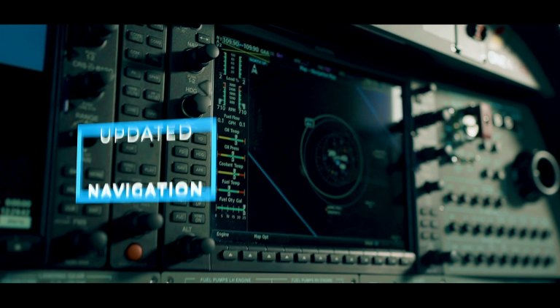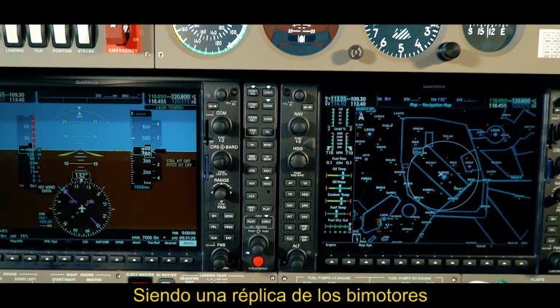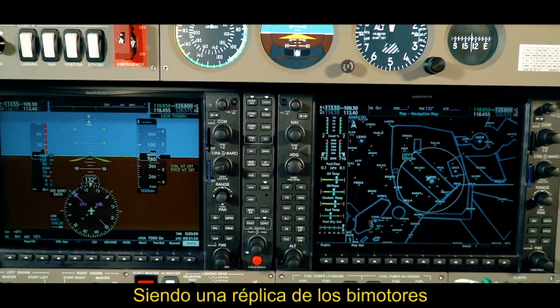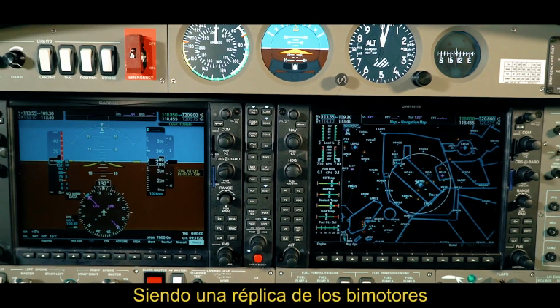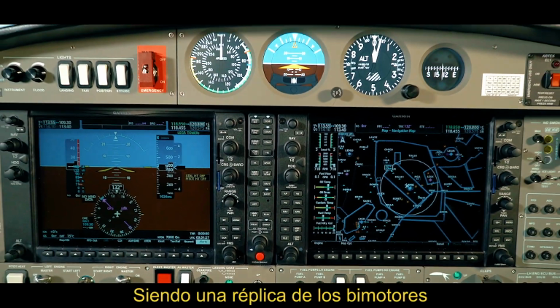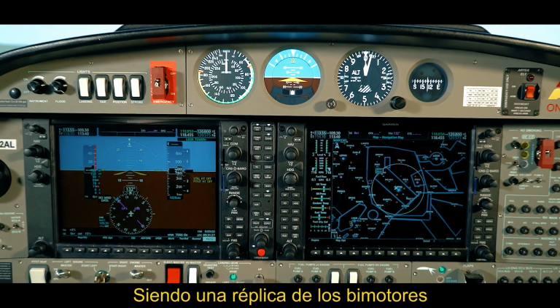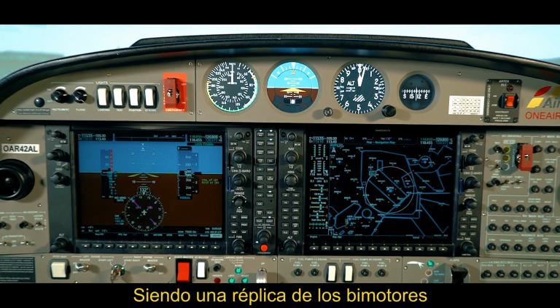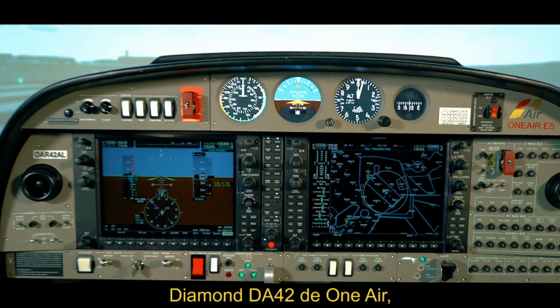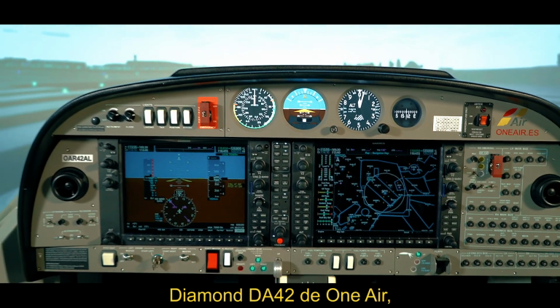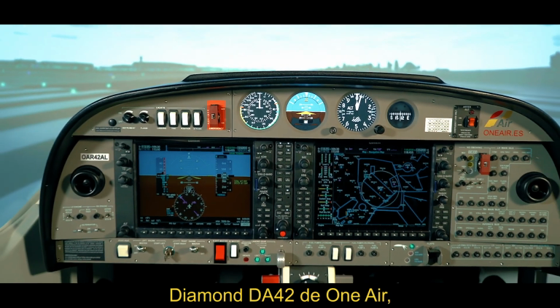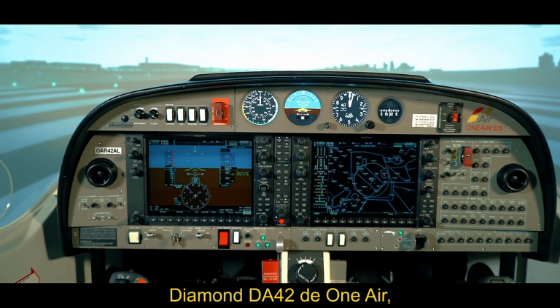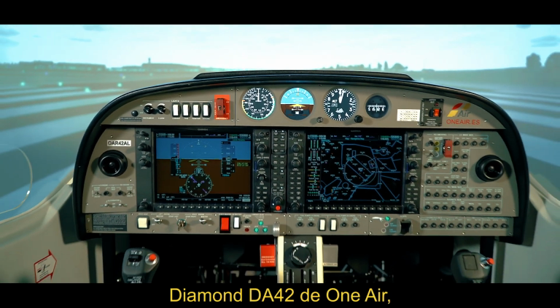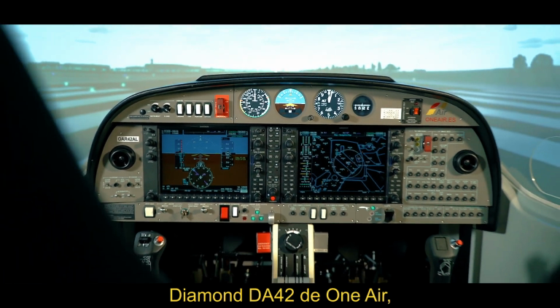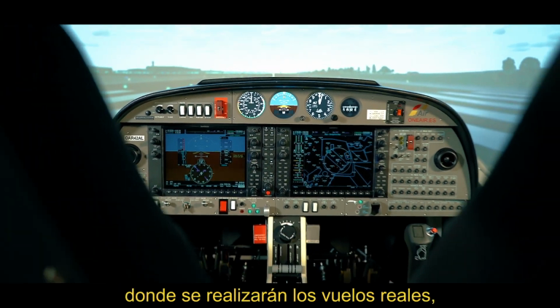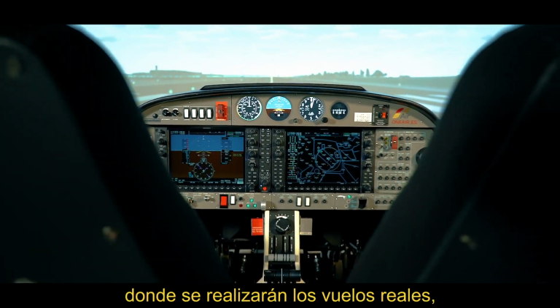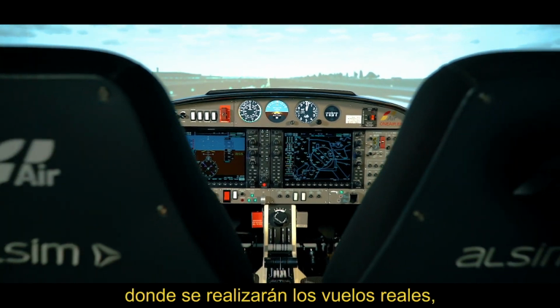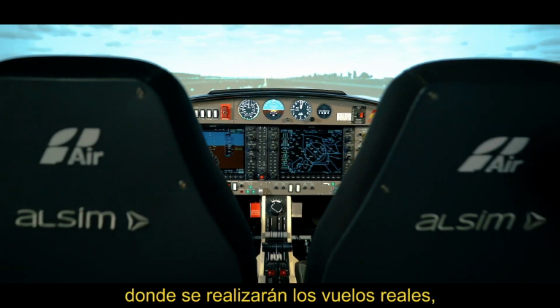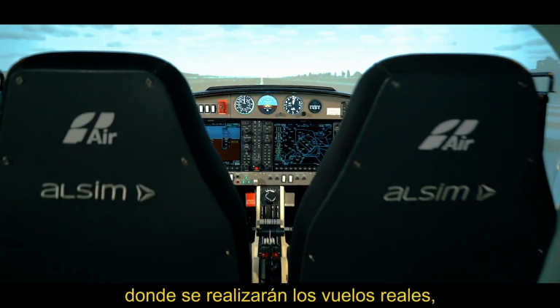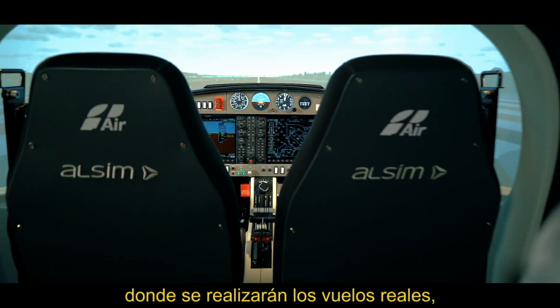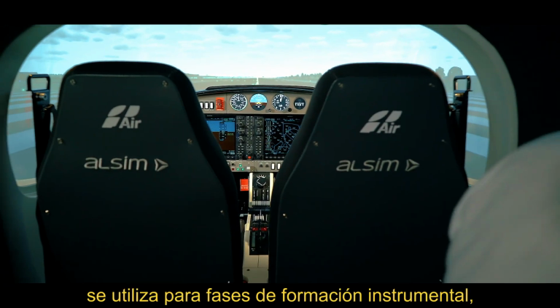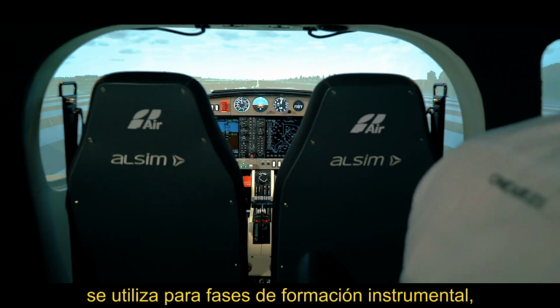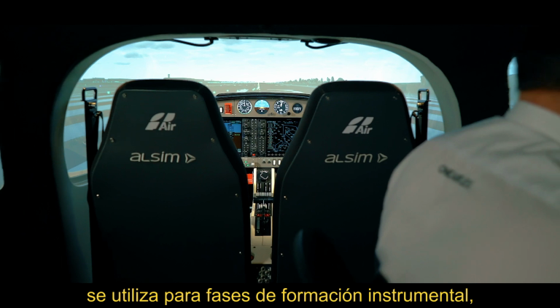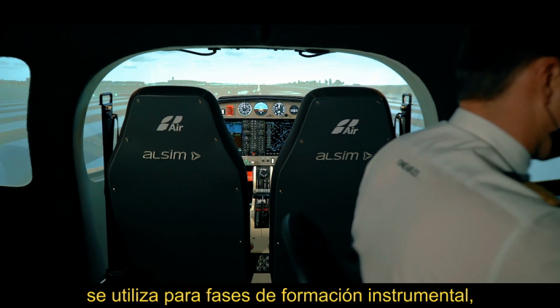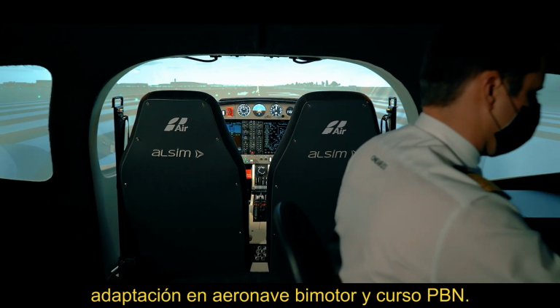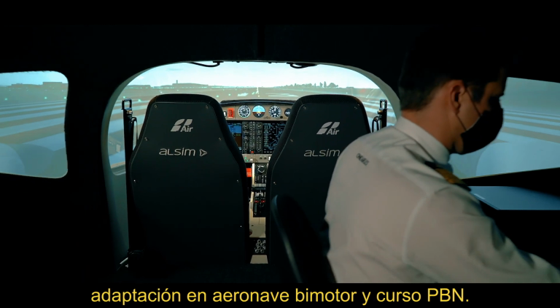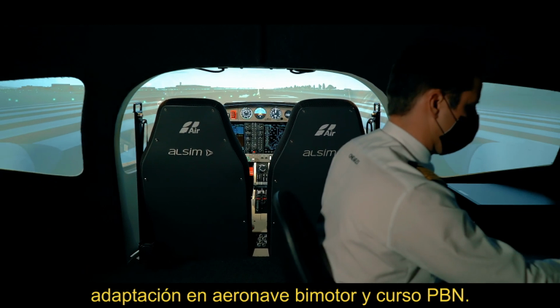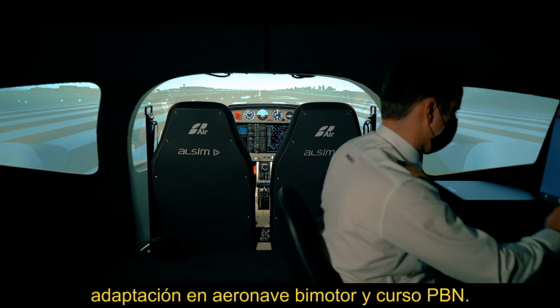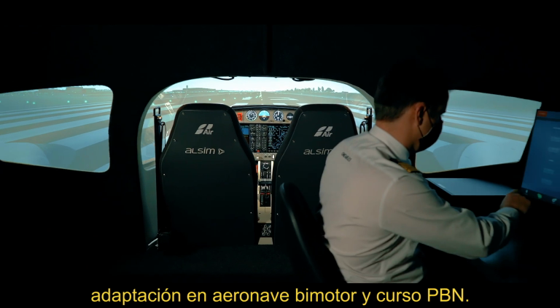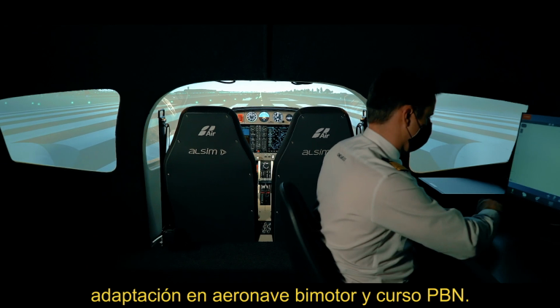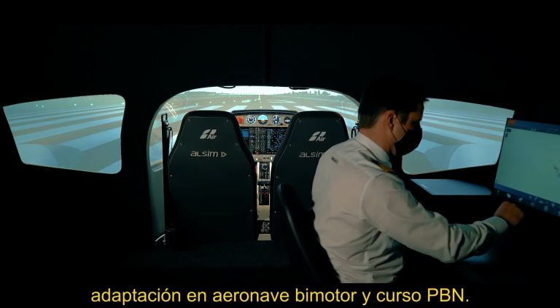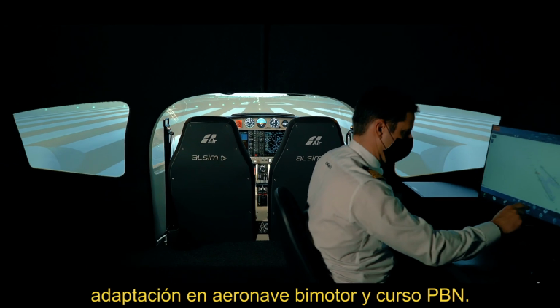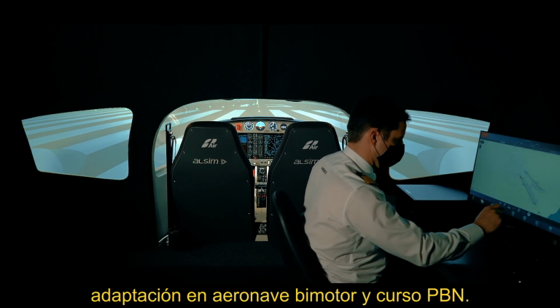A replica of One Air's Diamond DA42 multi-engine aircraft, in which the actual flights will take place, used for instrument training, adaptation to multi-engine aircraft, and the PBN course.